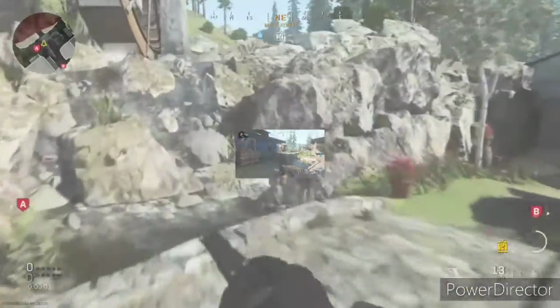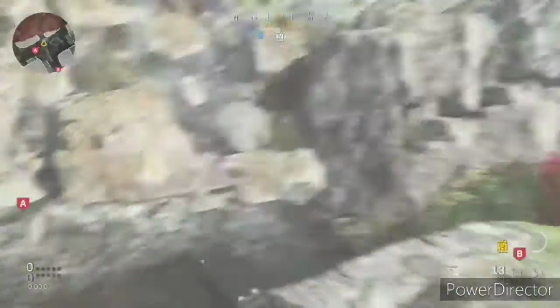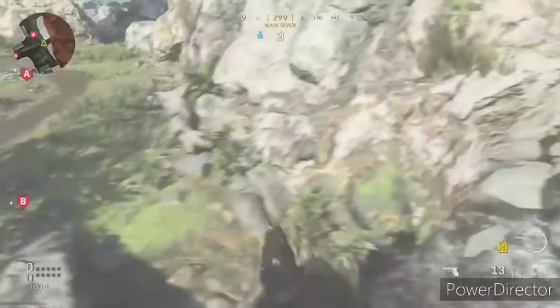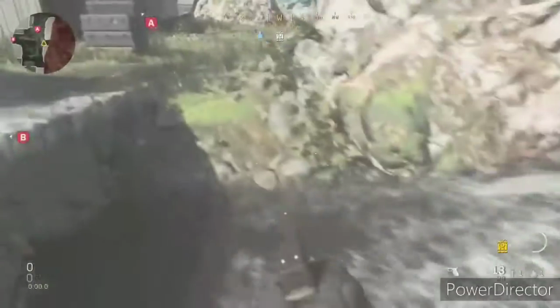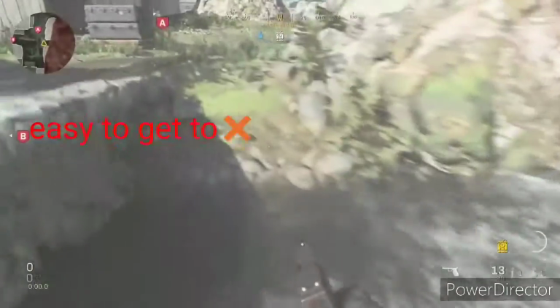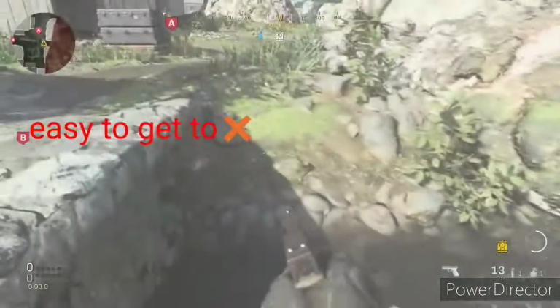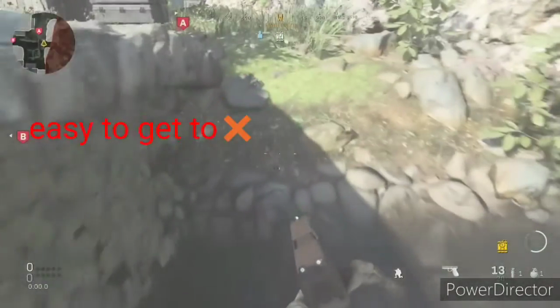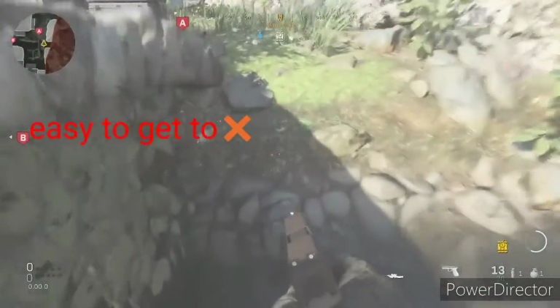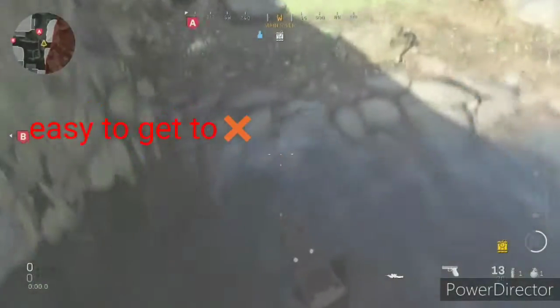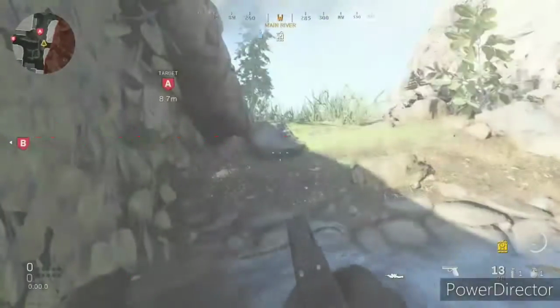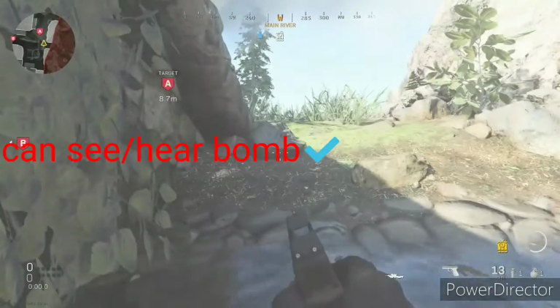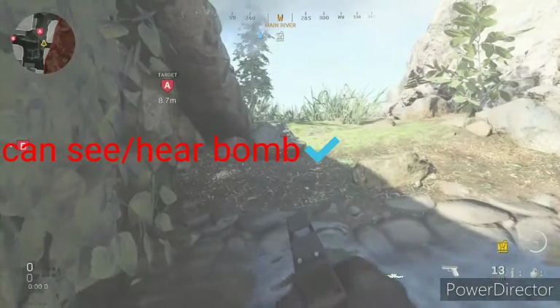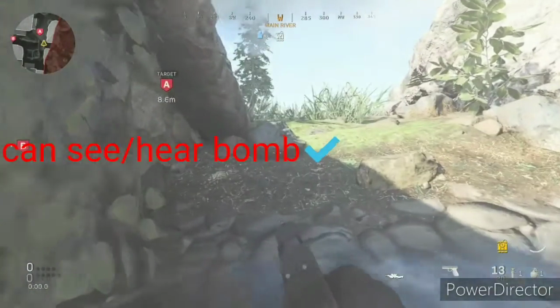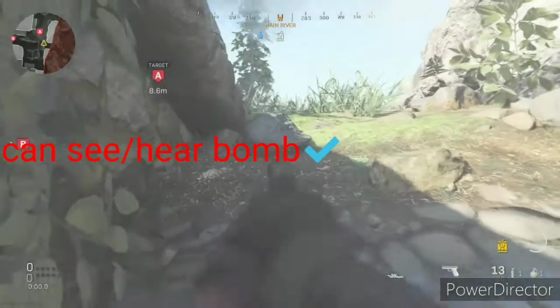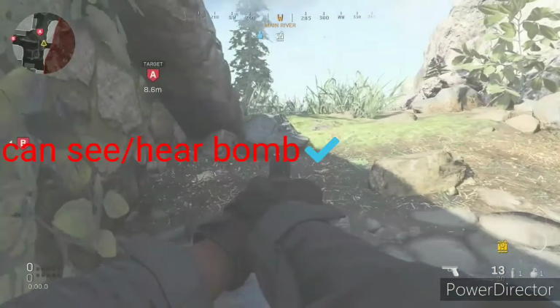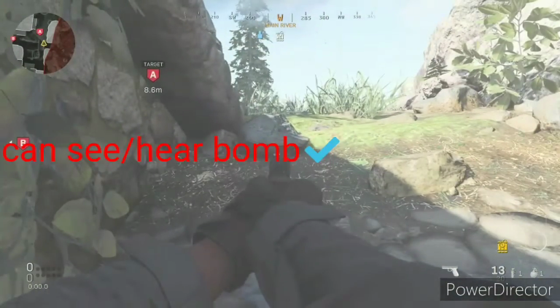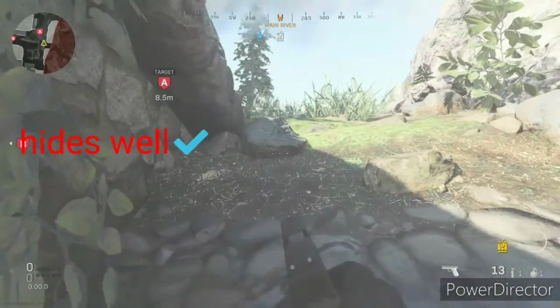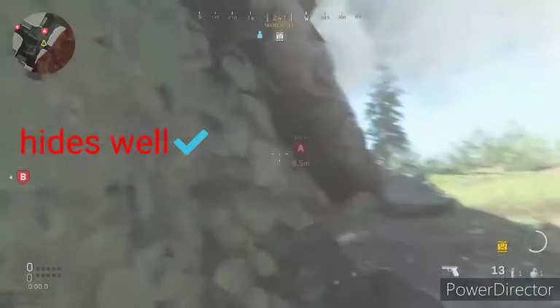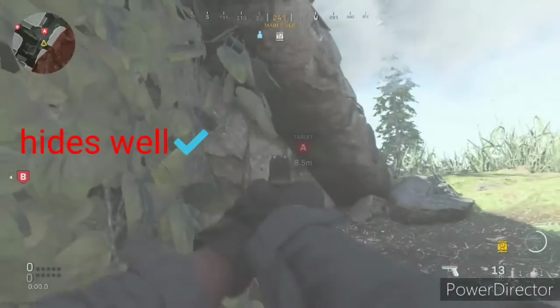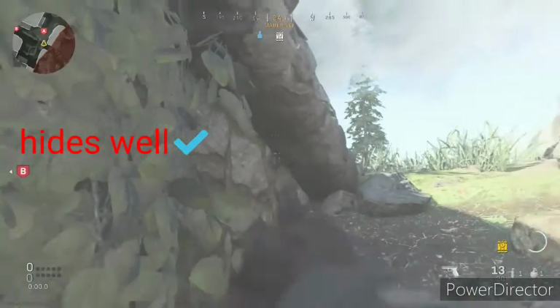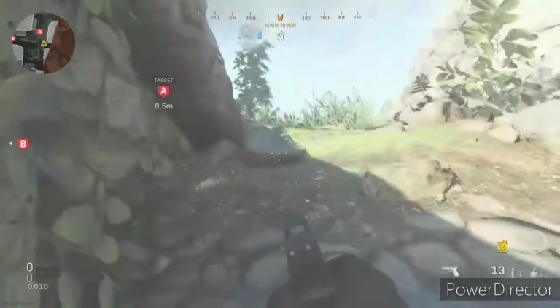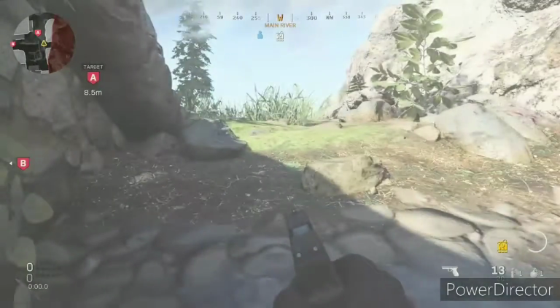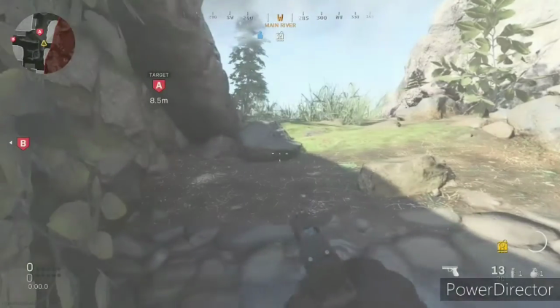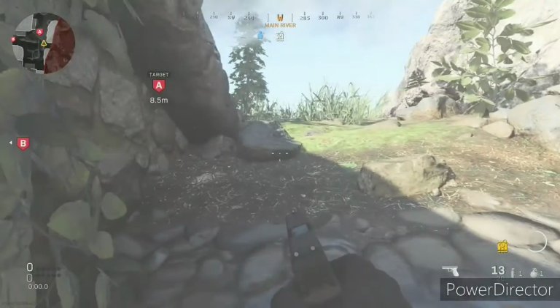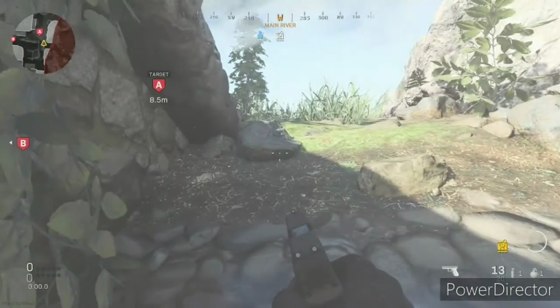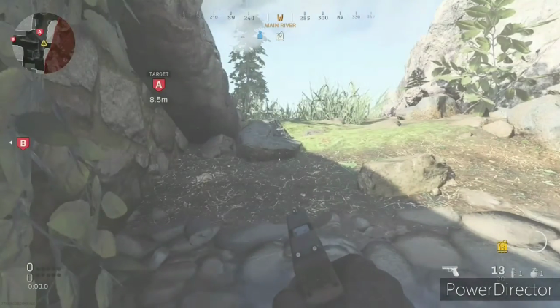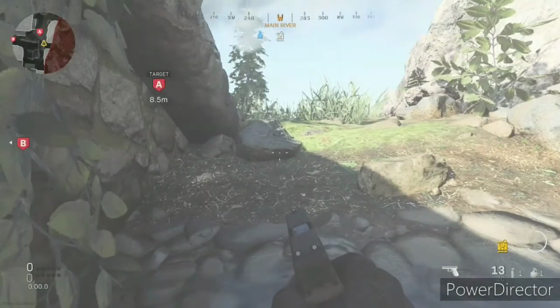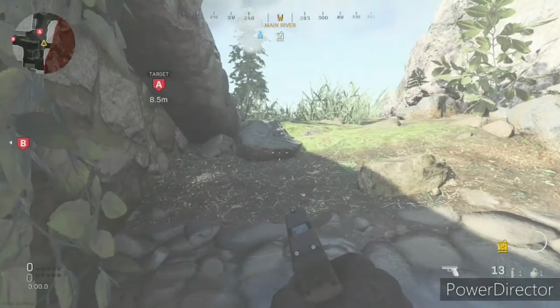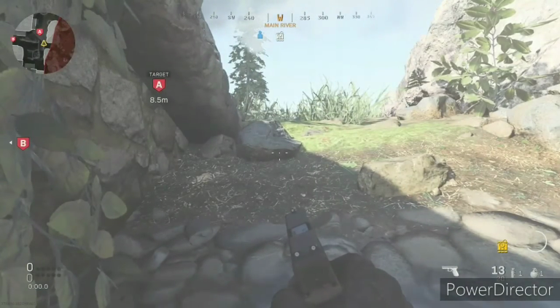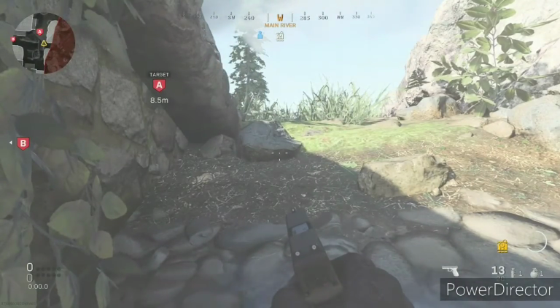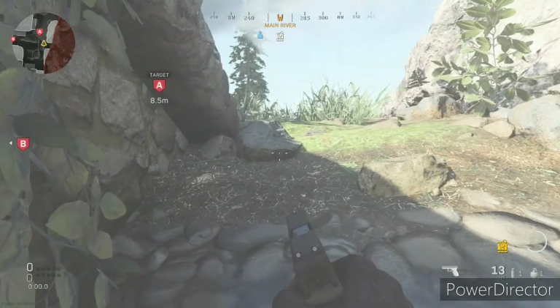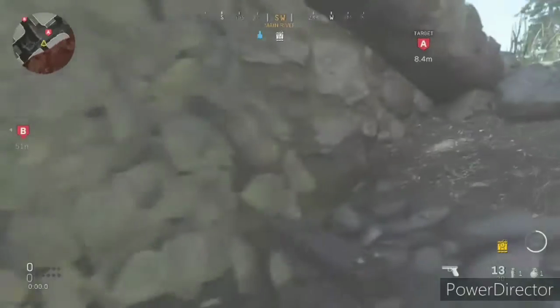For the next spot at bomb A, it's going to be right by the bridge. You can hear the bomb being planted and you're out of sight — it's perfect. It is a bit harder to get to, so you'd want to throw smoke.